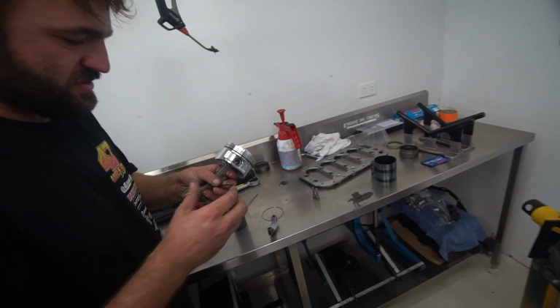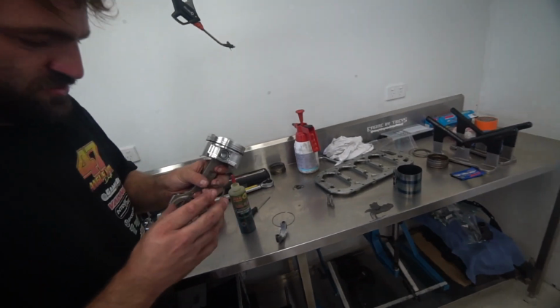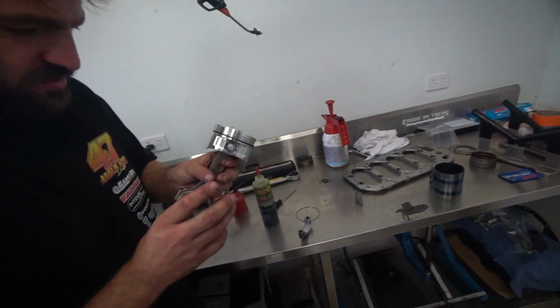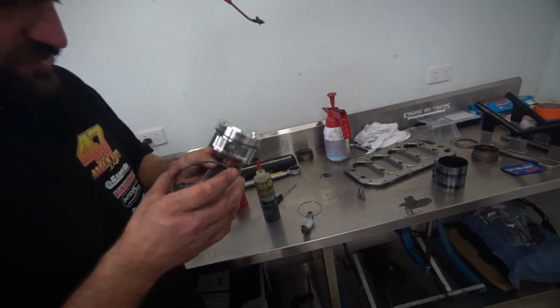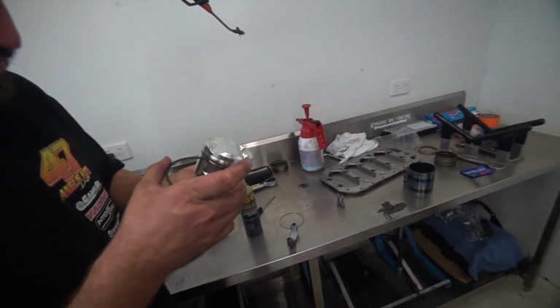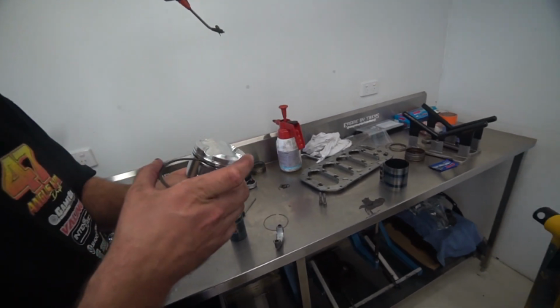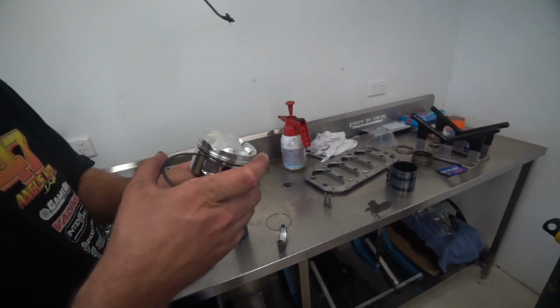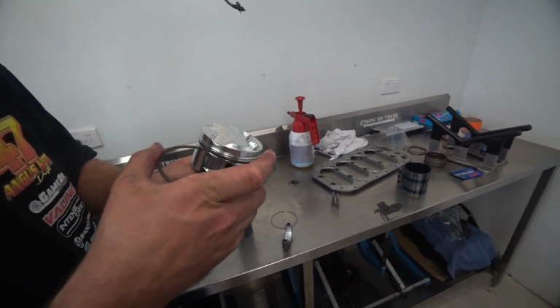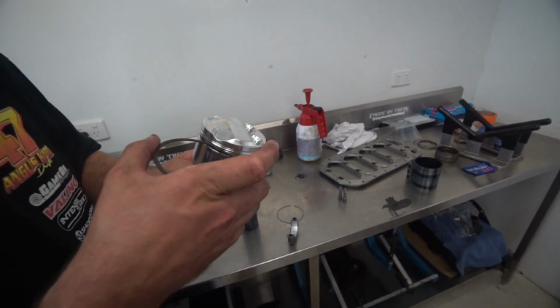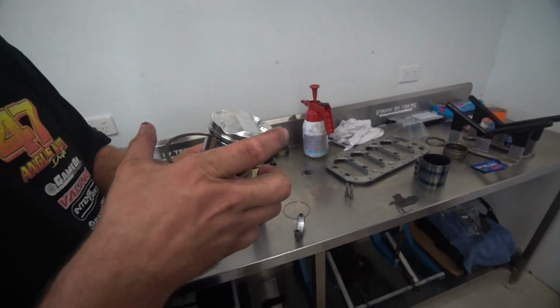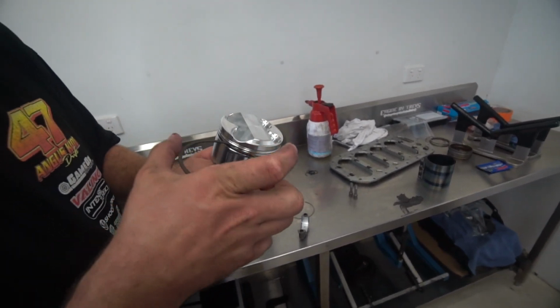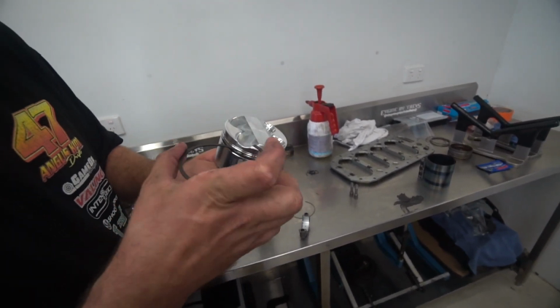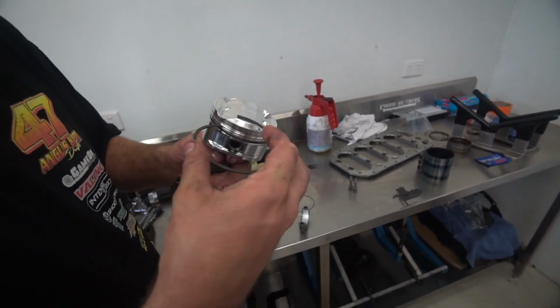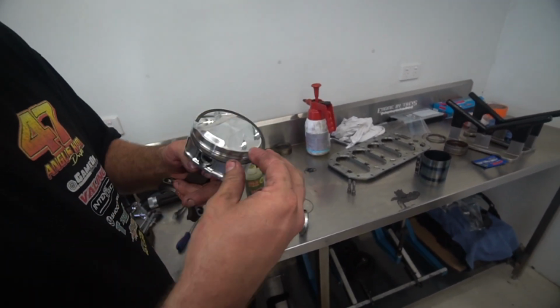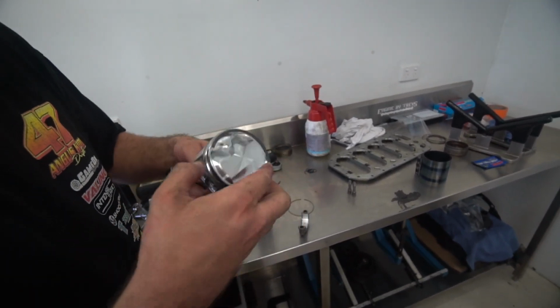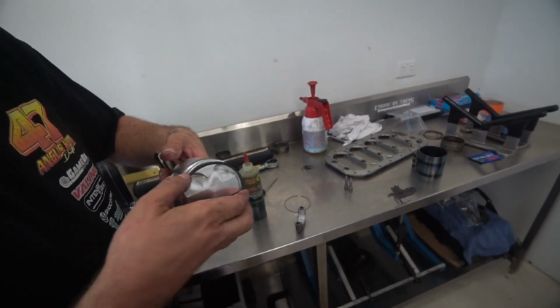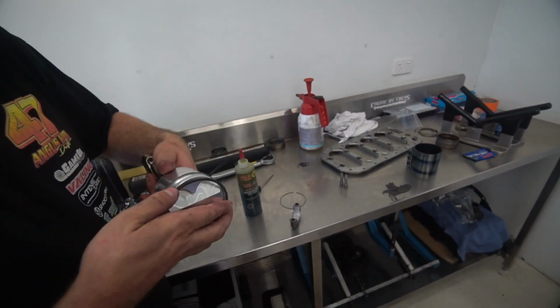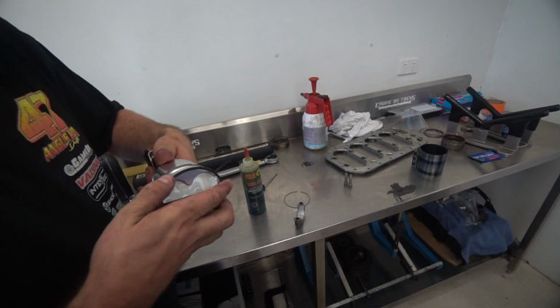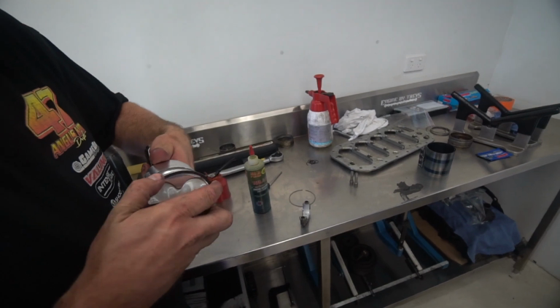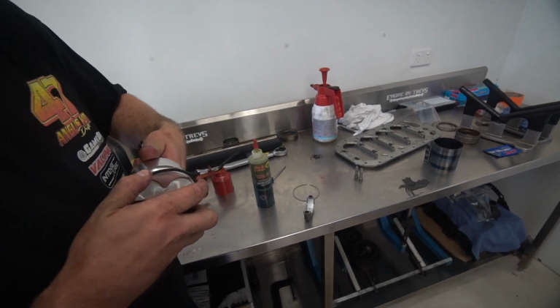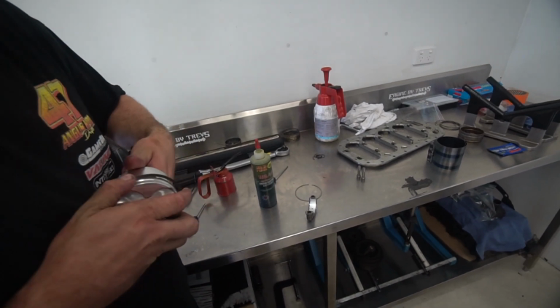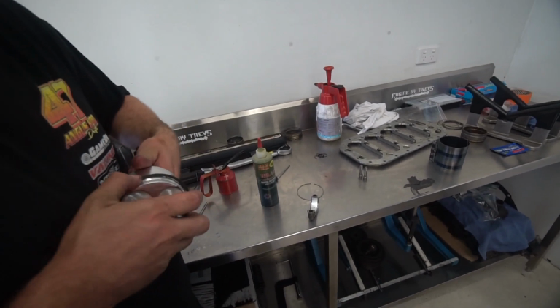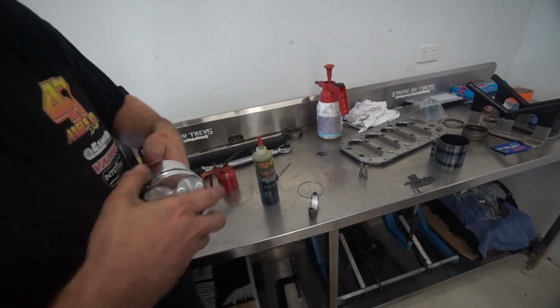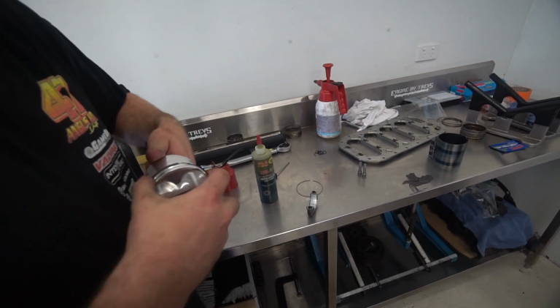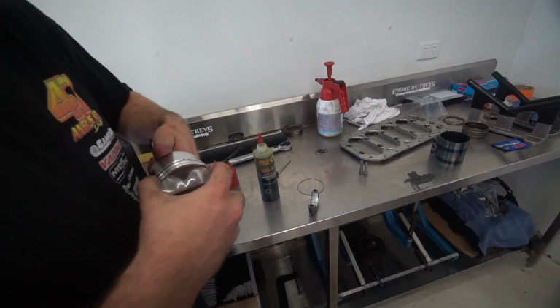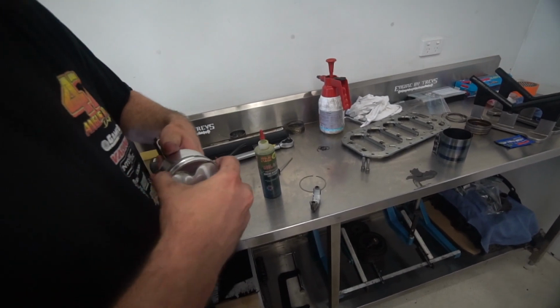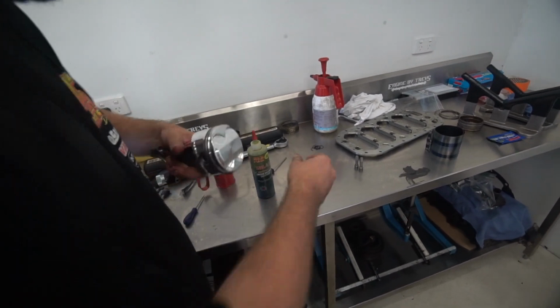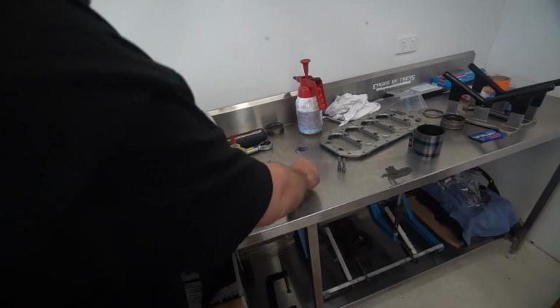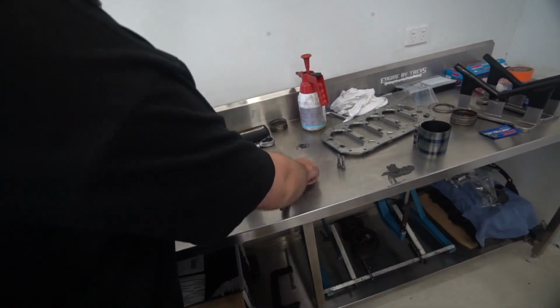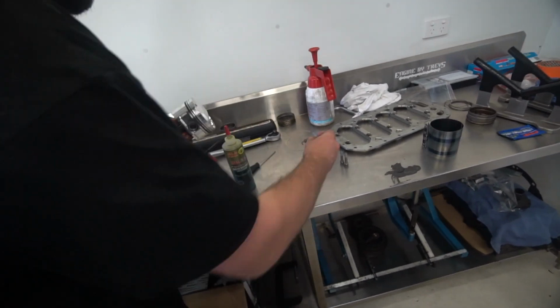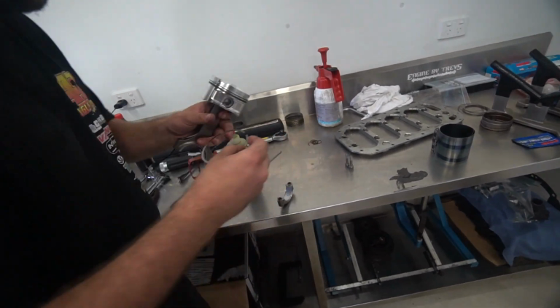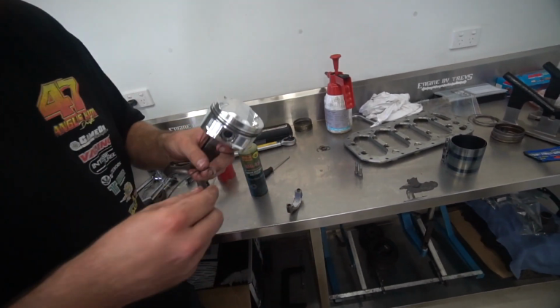There's a little trick I learned off one of the boys years ago to put a ring on — bit of magic, eh?